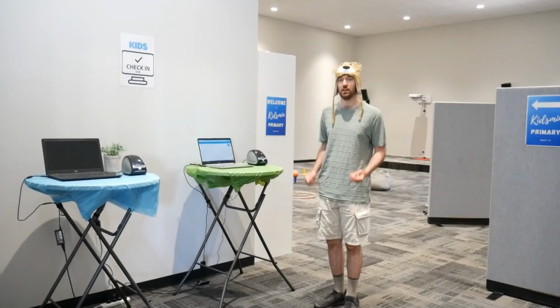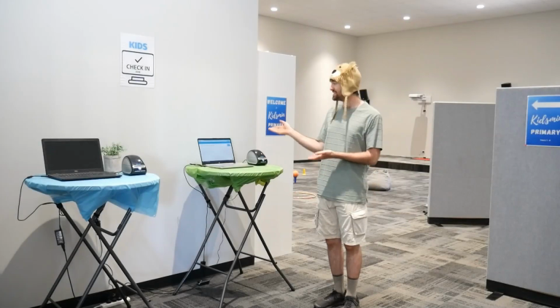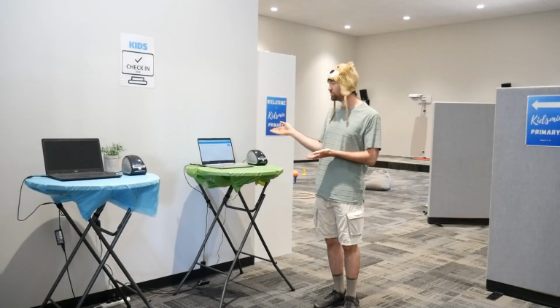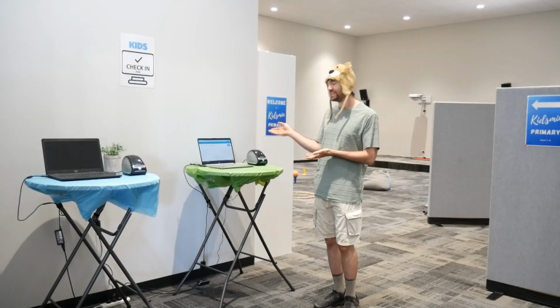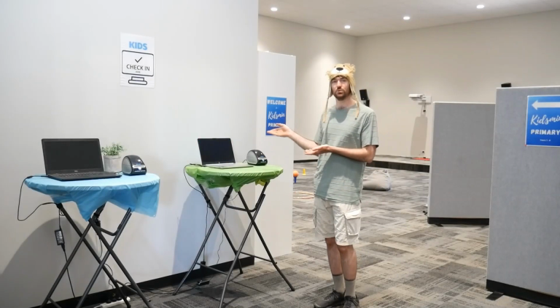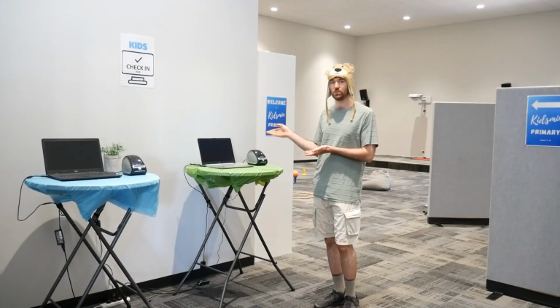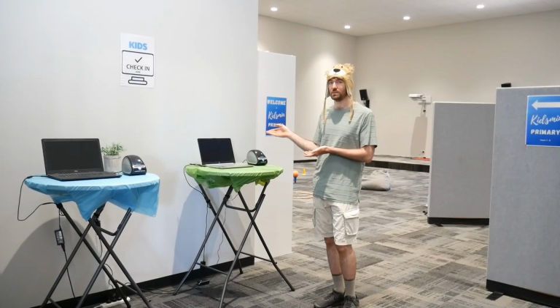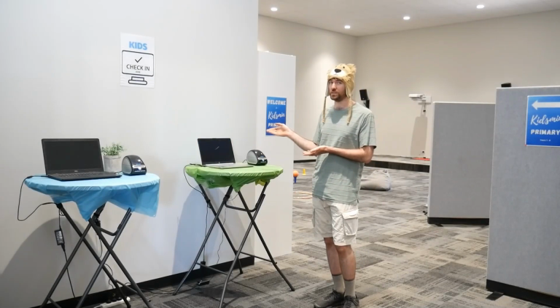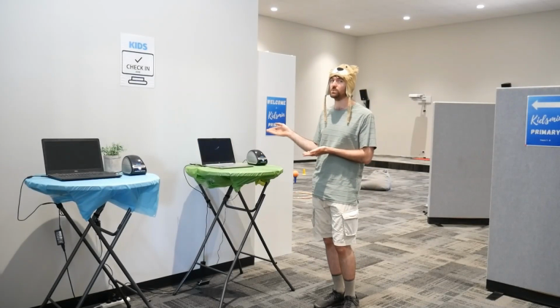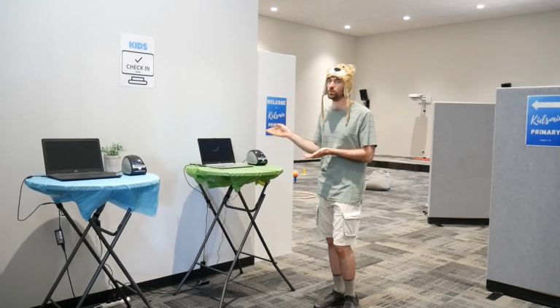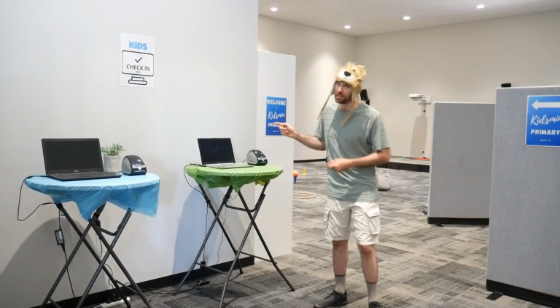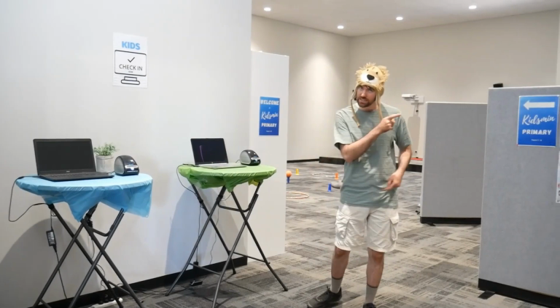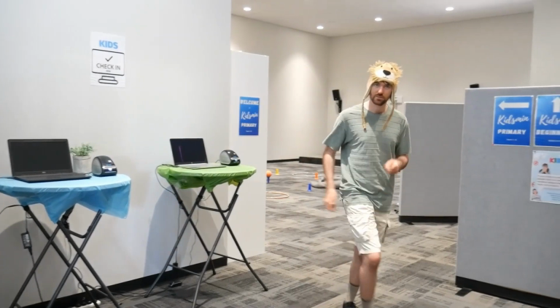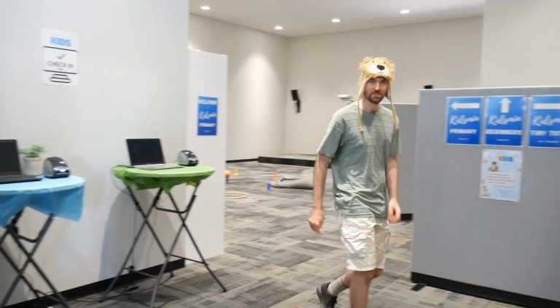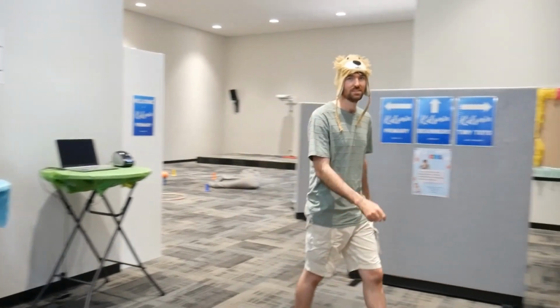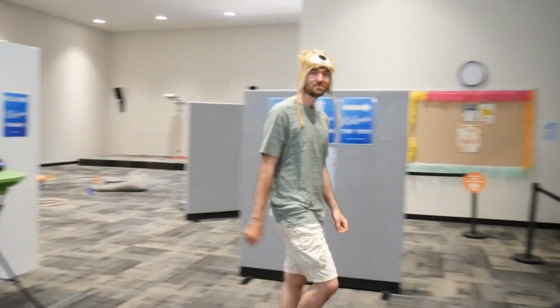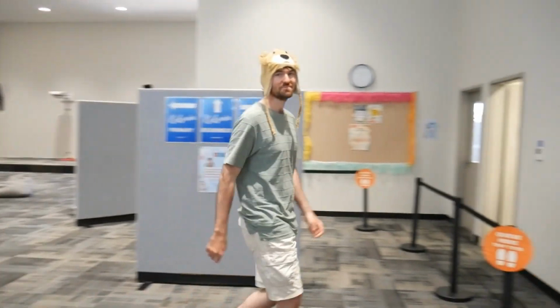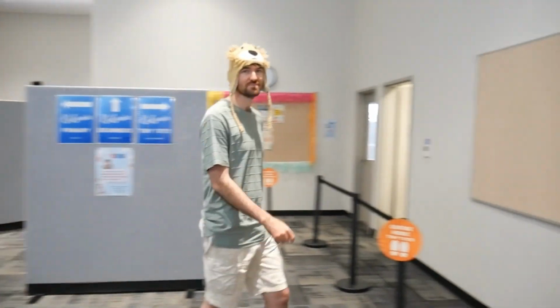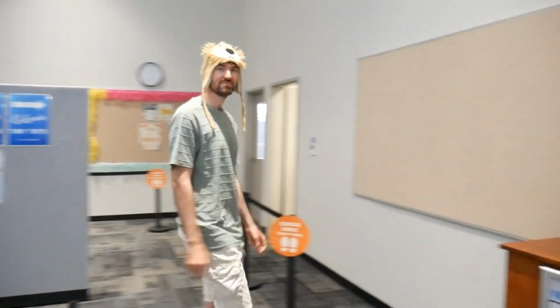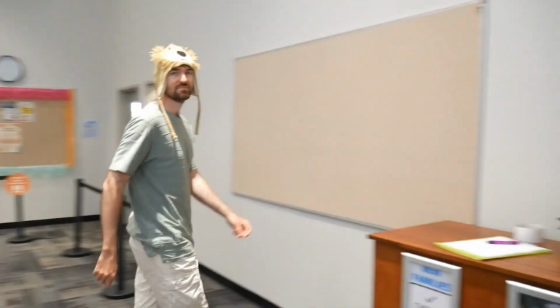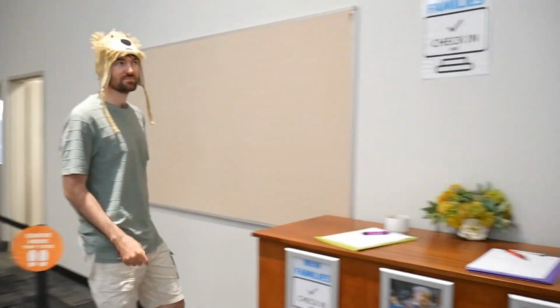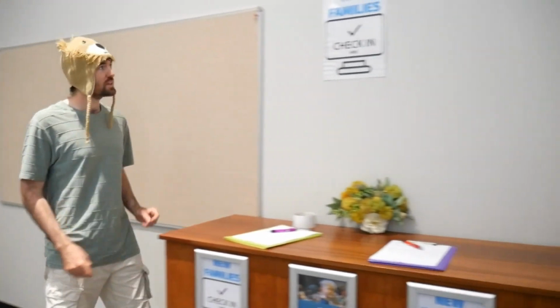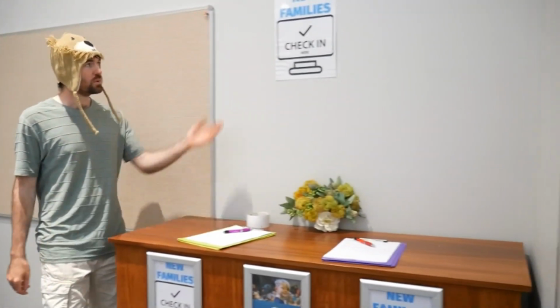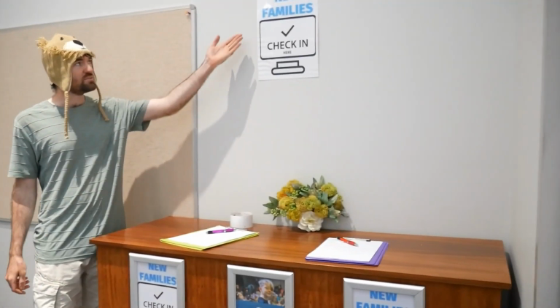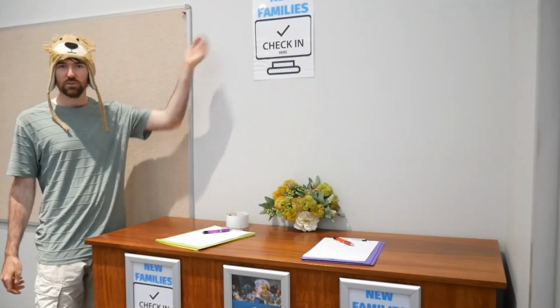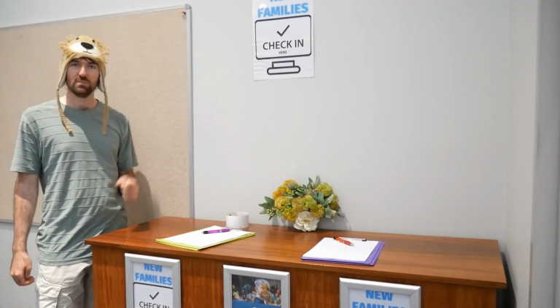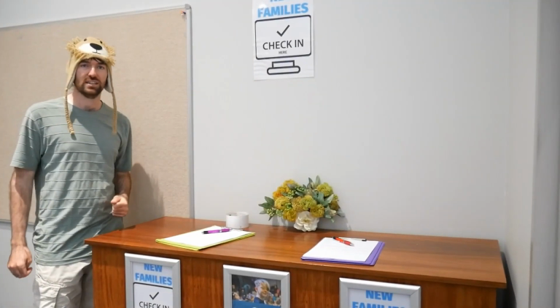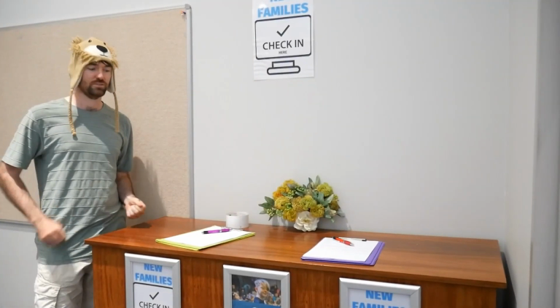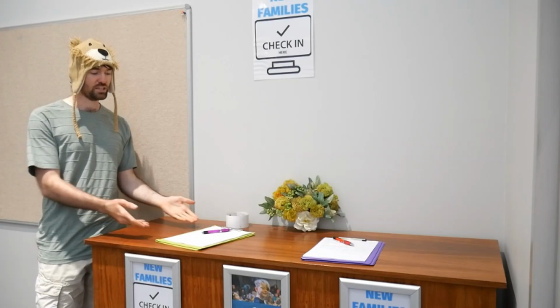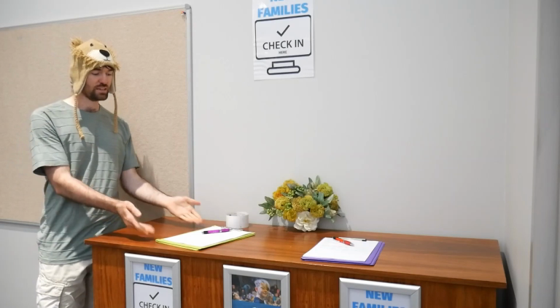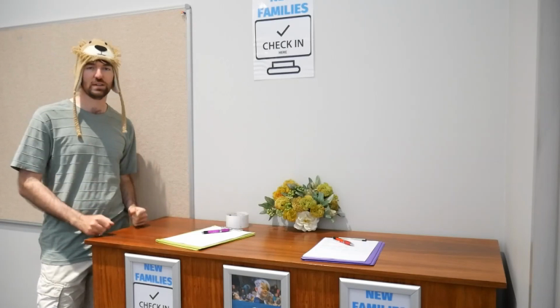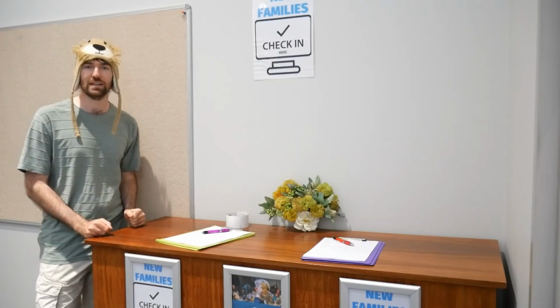This is our new check-in for all of you families who've been here before. And over here, we have our new families check-in, where you can fill in your information.